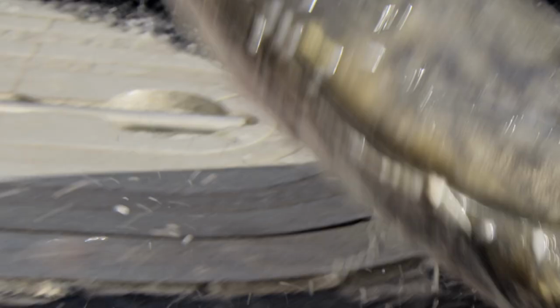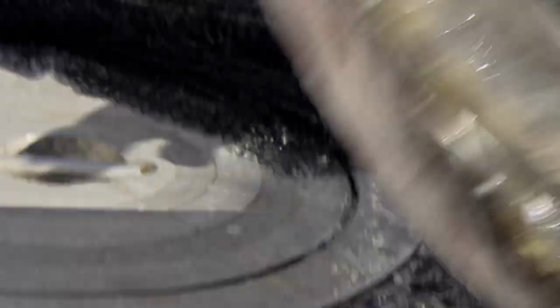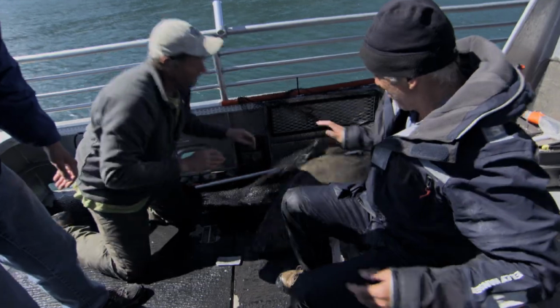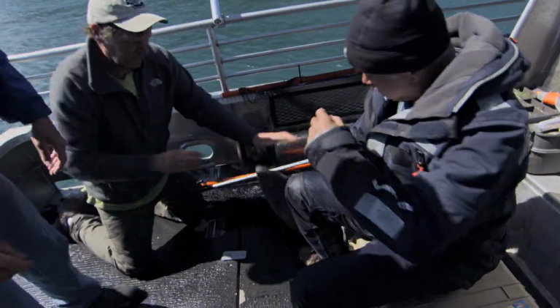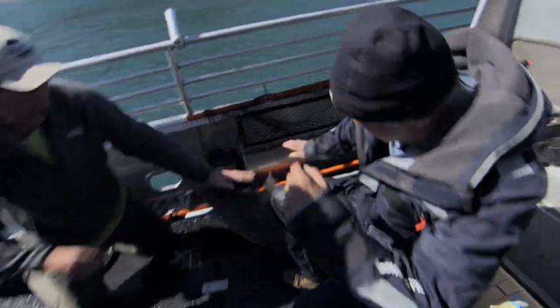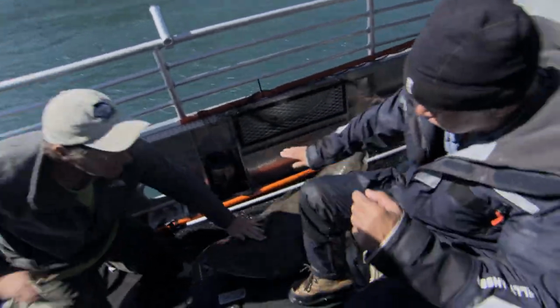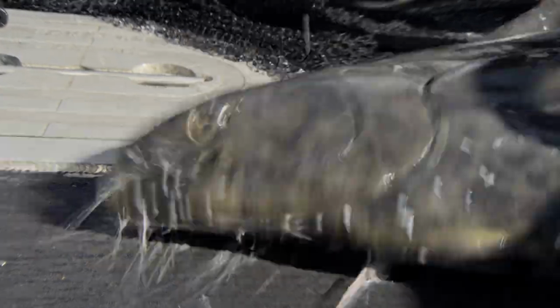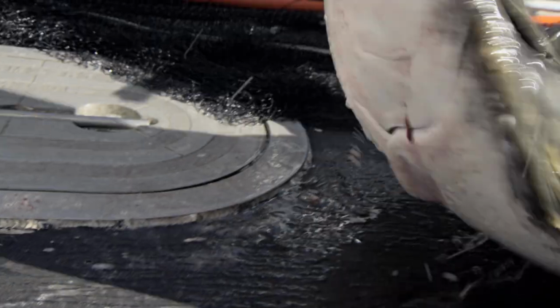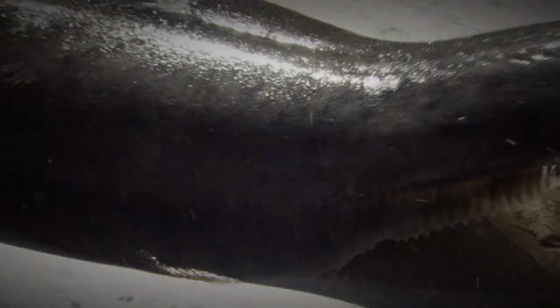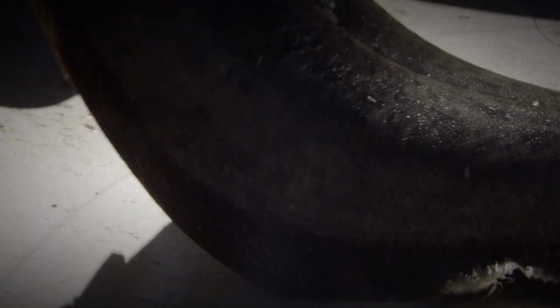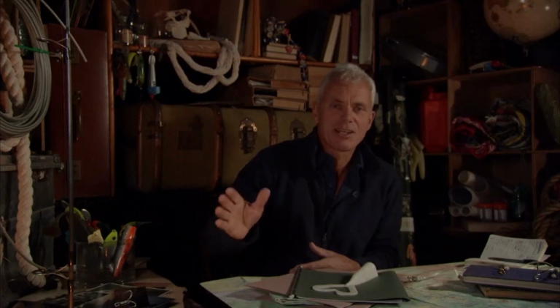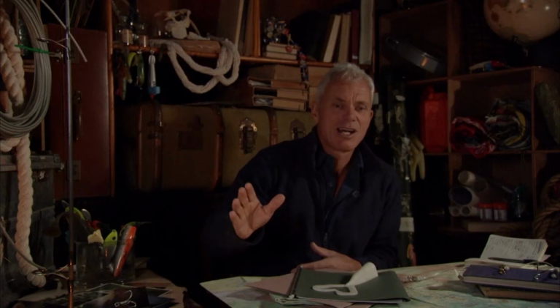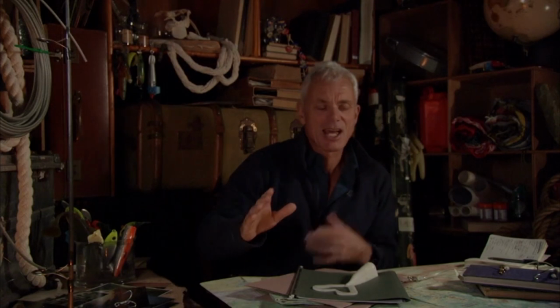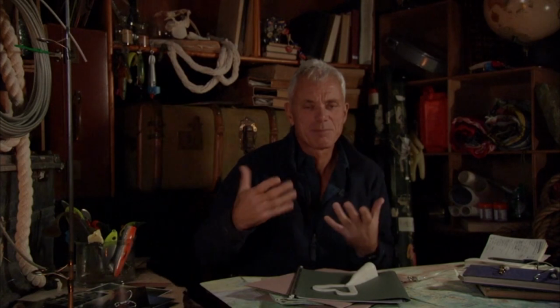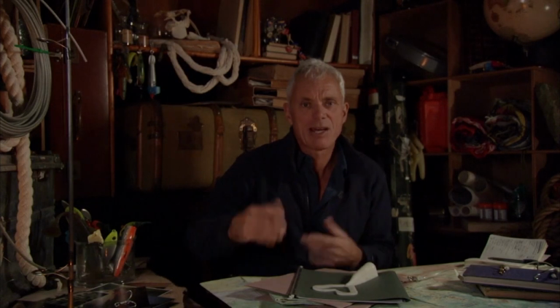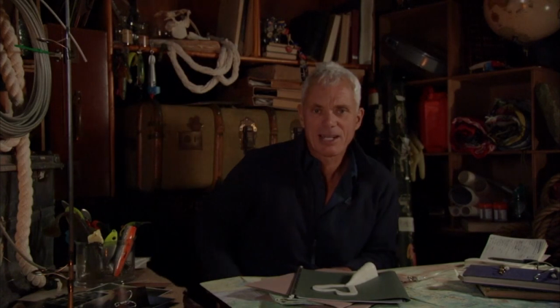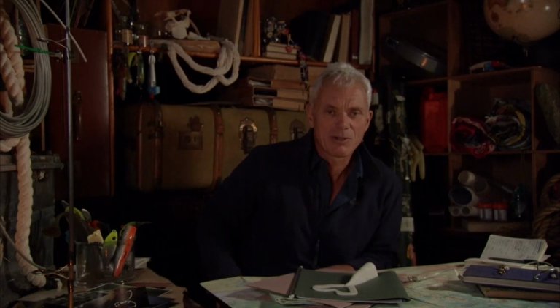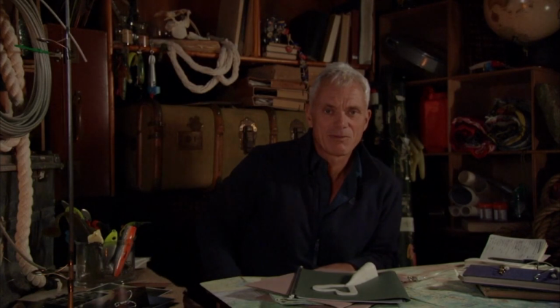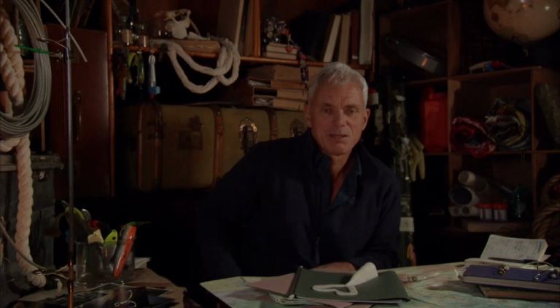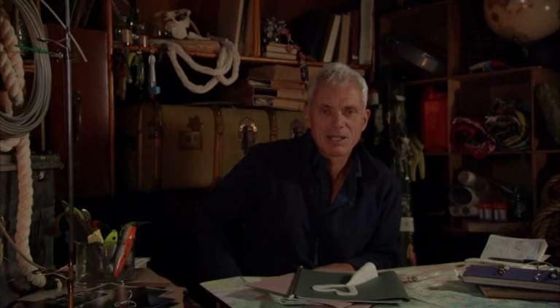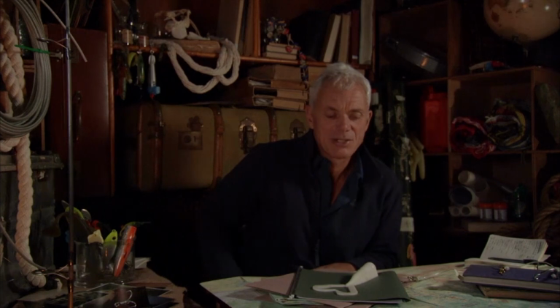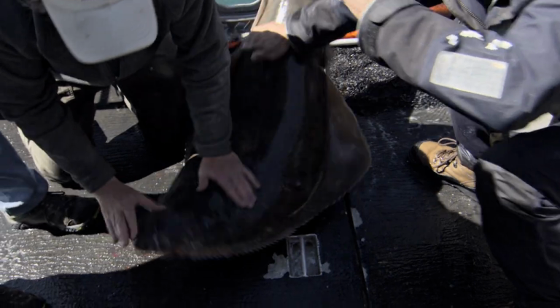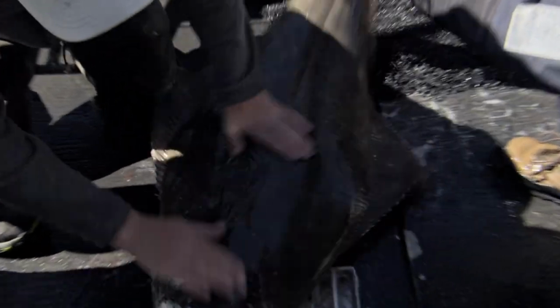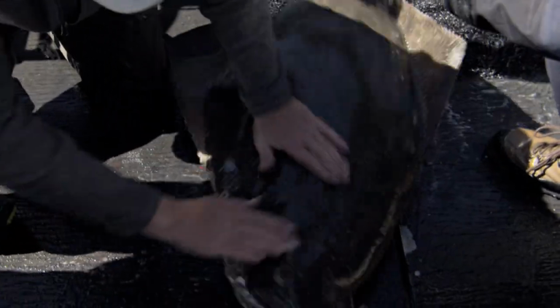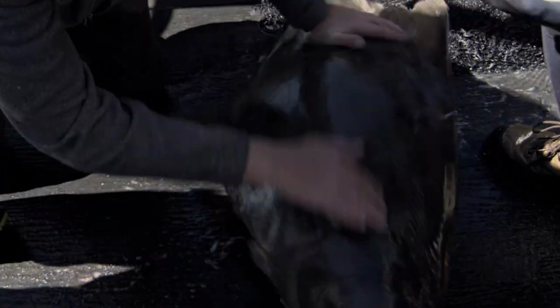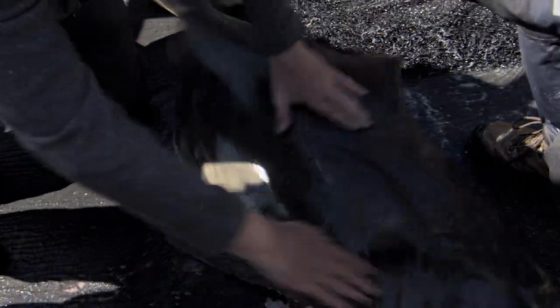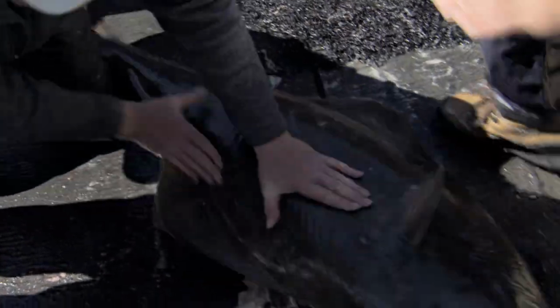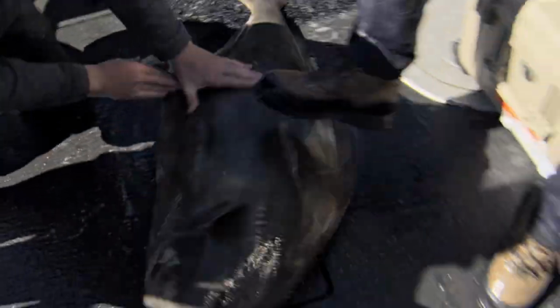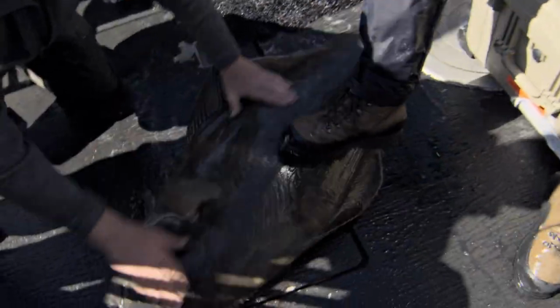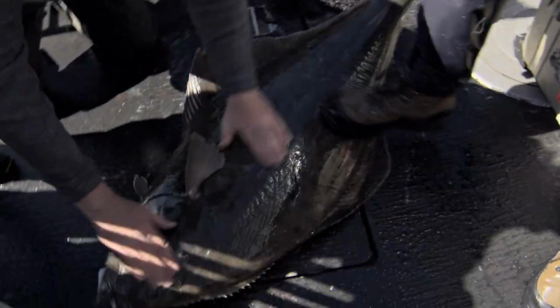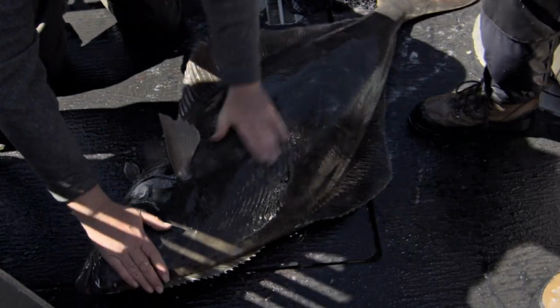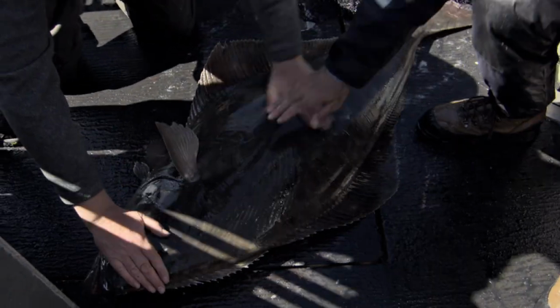The problem is what halibut normally do once they're on the deck — they start kicking around, and people have had their legs broken by big halibuts. The skipper told us one thing you can do to calm them down a little bit is rub the lateral line.